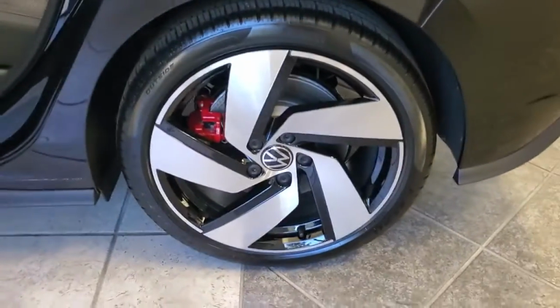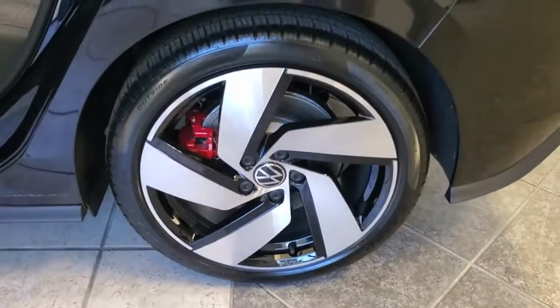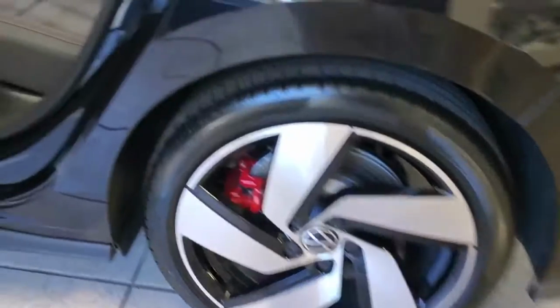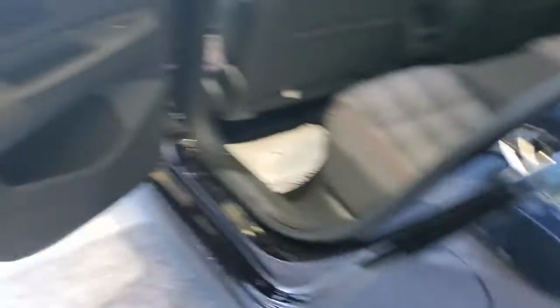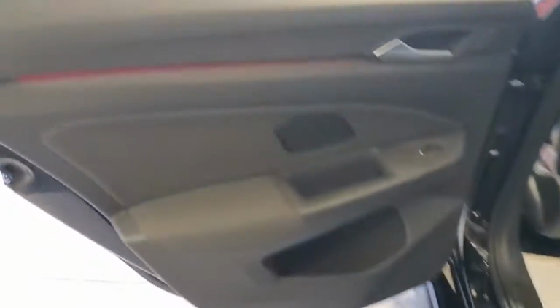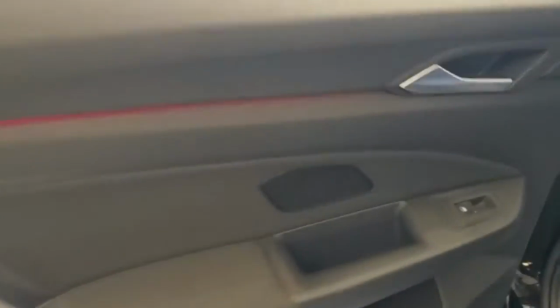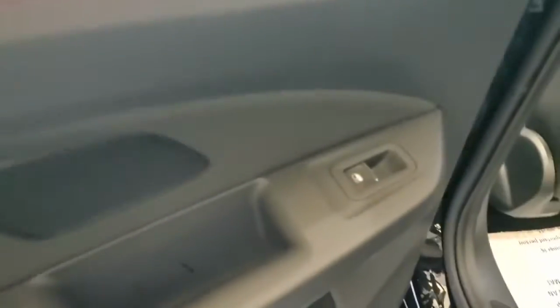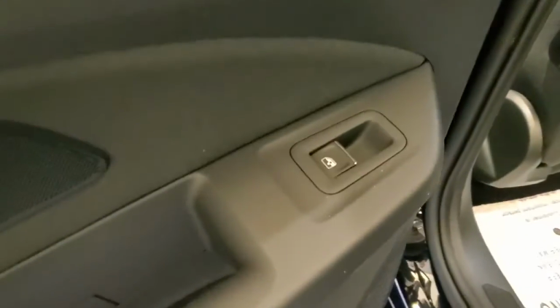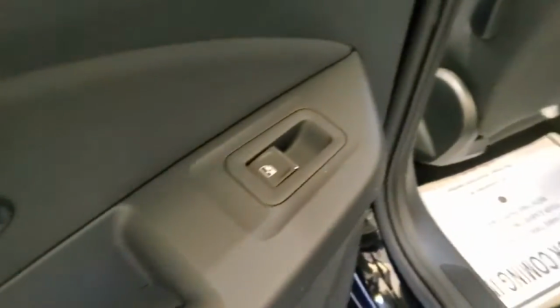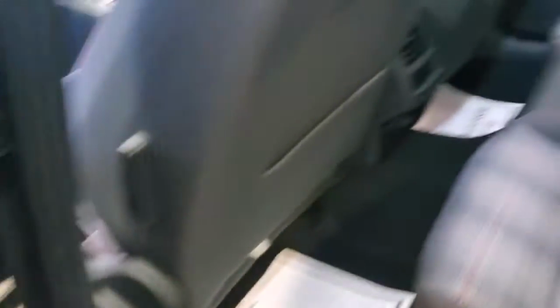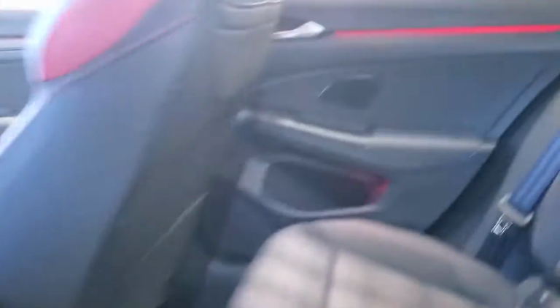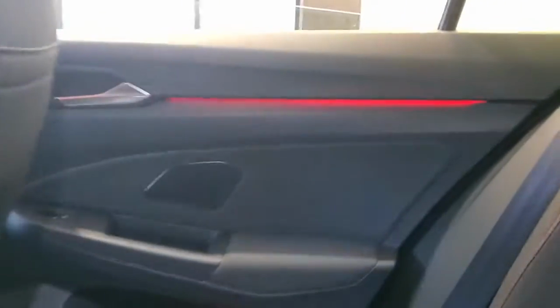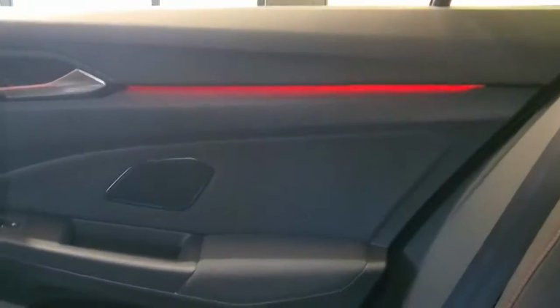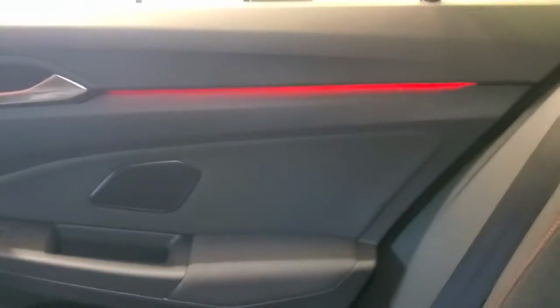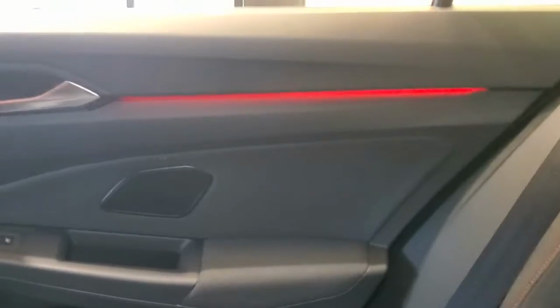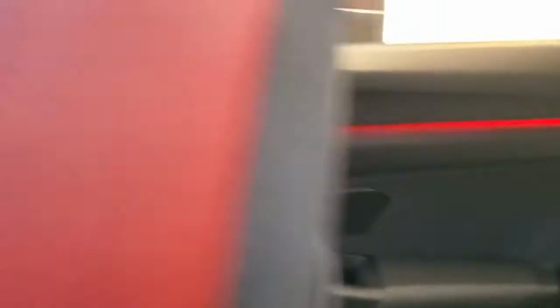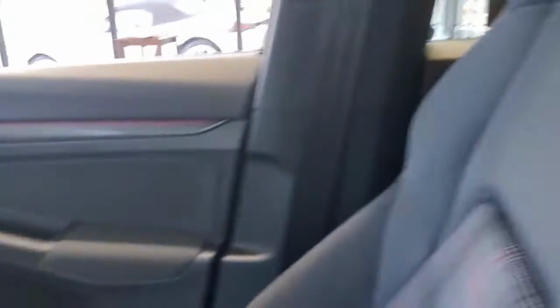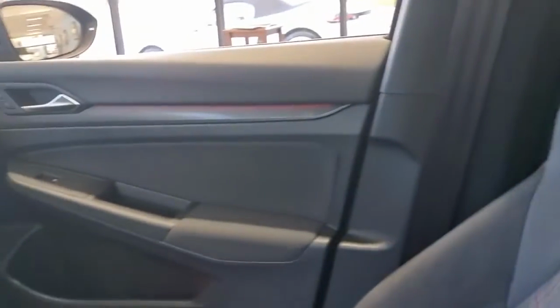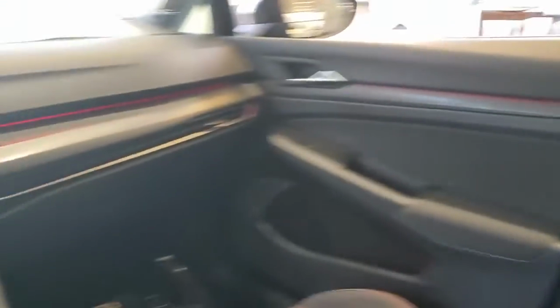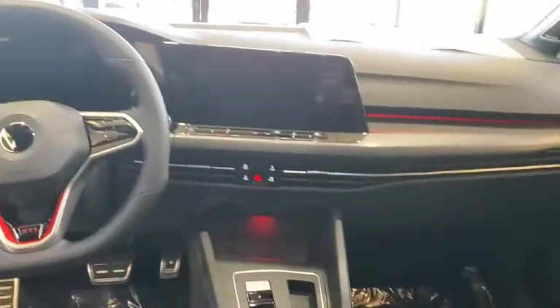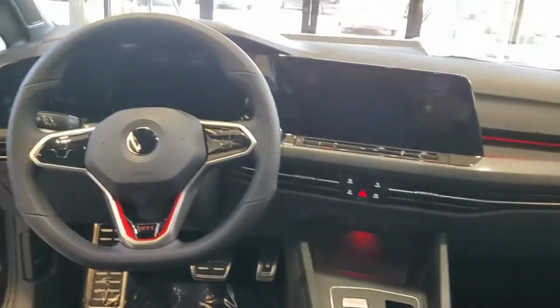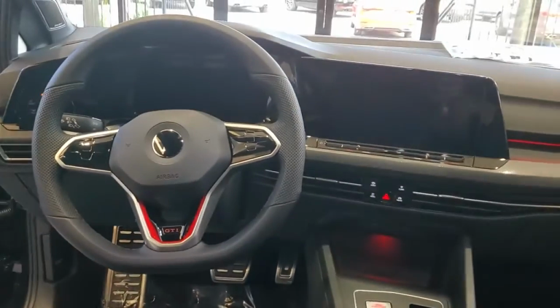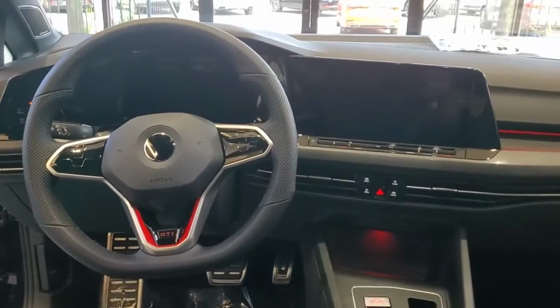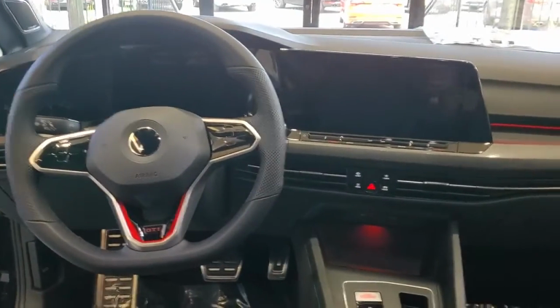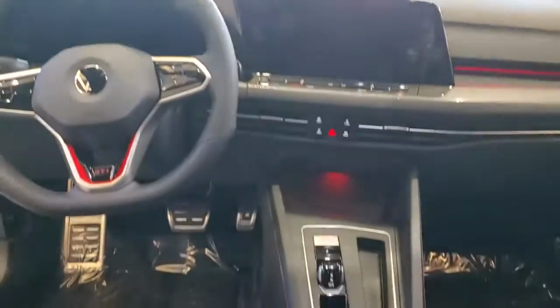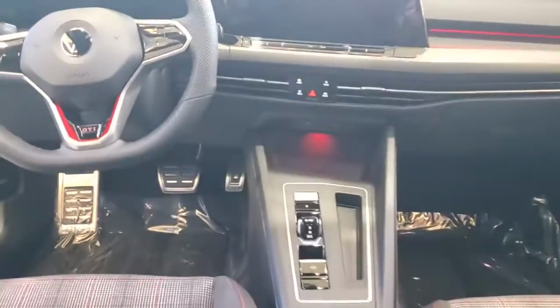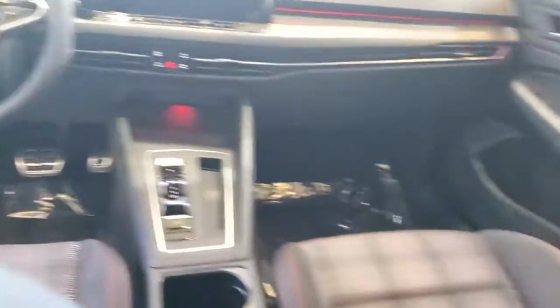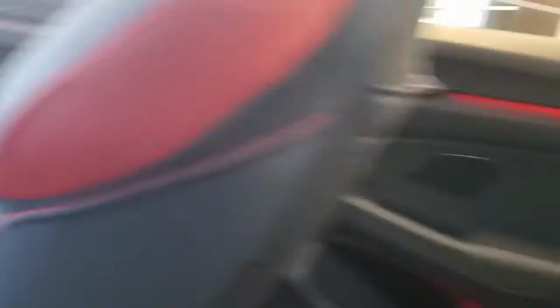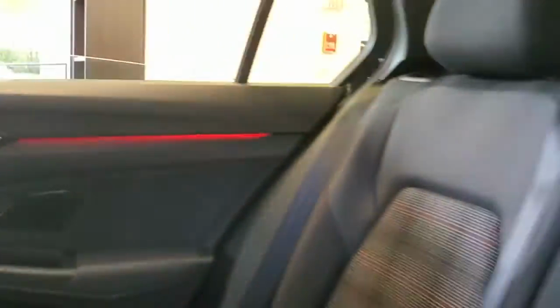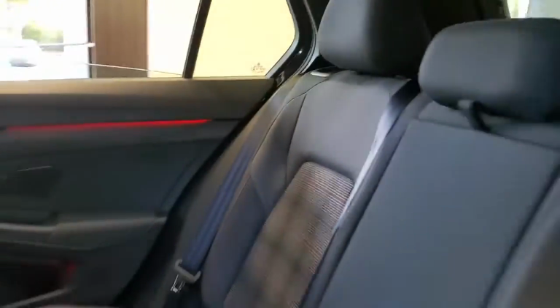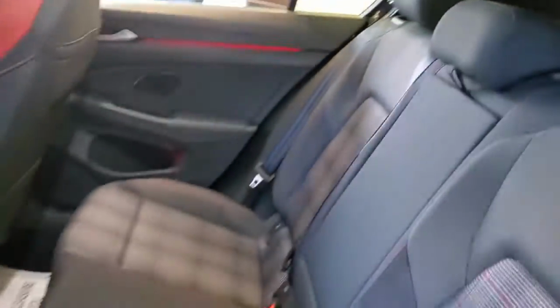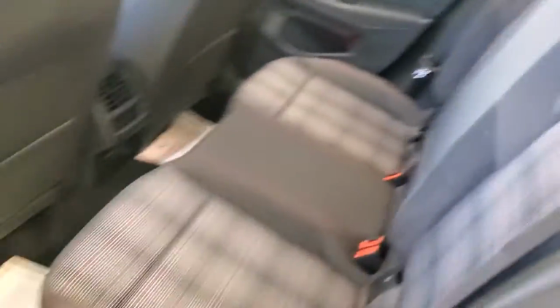These are just some of the great options this vehicle comes with: panoramic roof, navigation system, electronic stability control, trip computer, bucket seats, power windows, four-wheel disc brakes, and power steering.